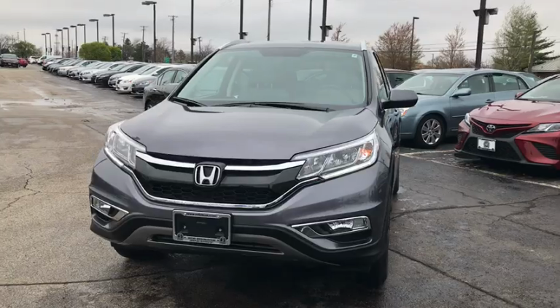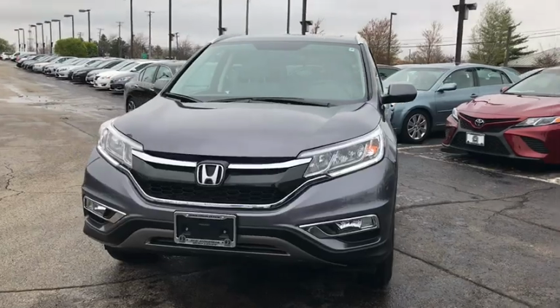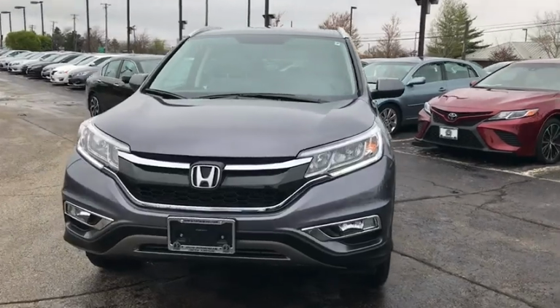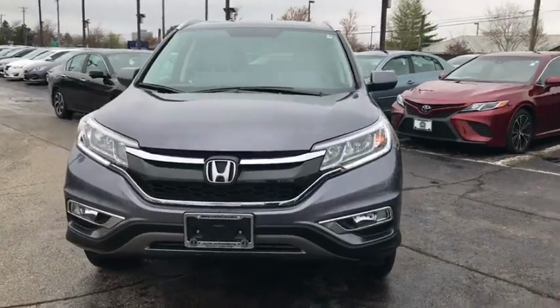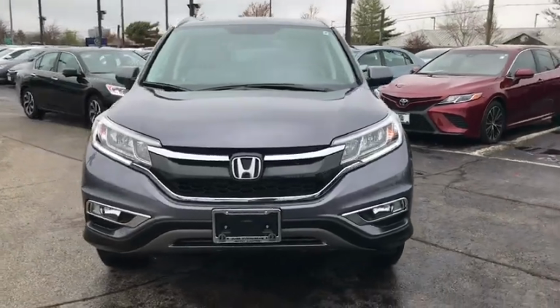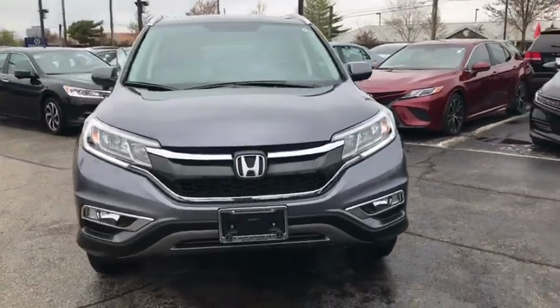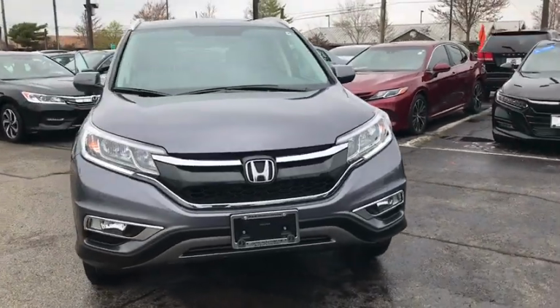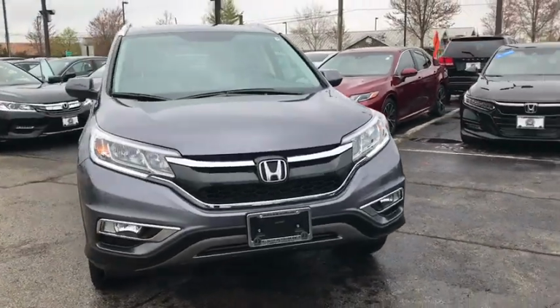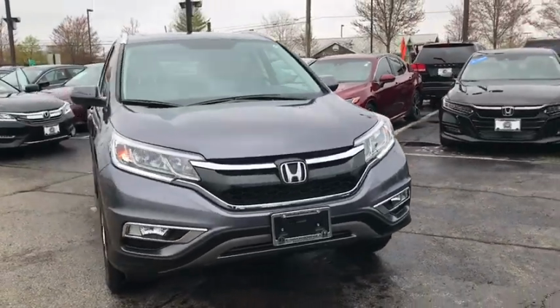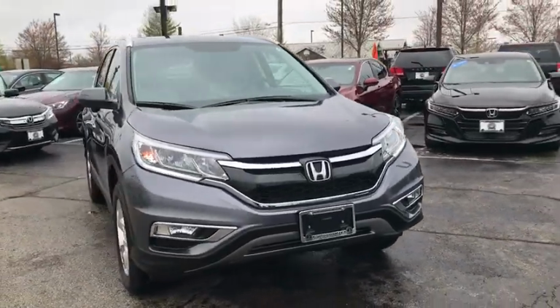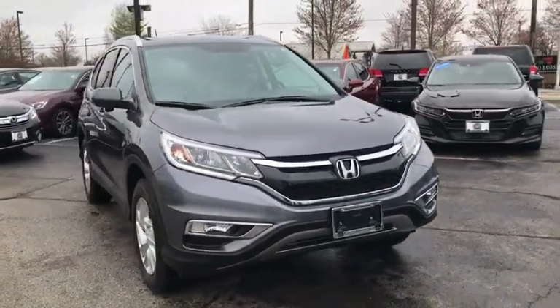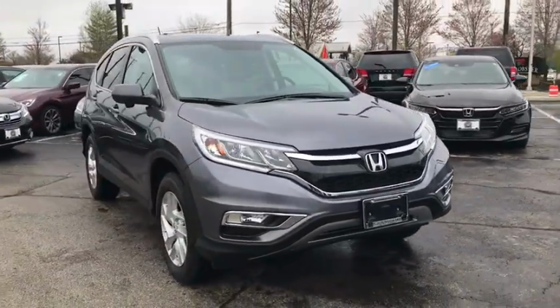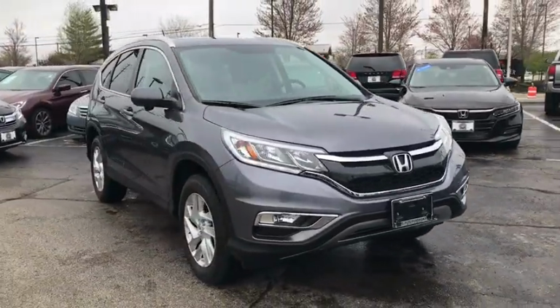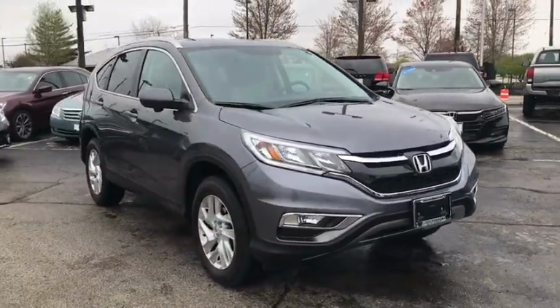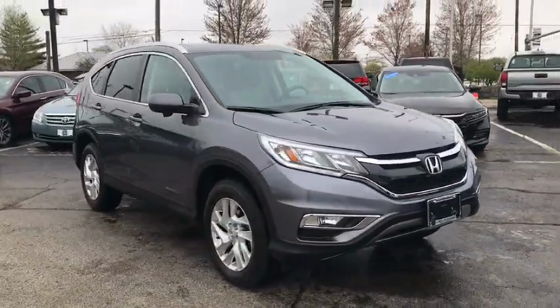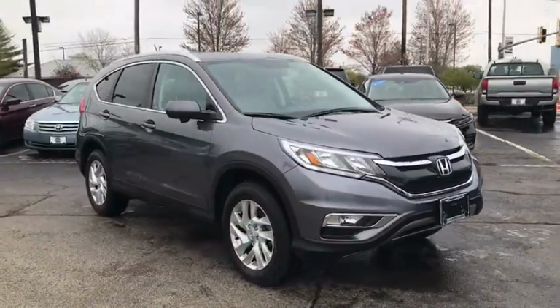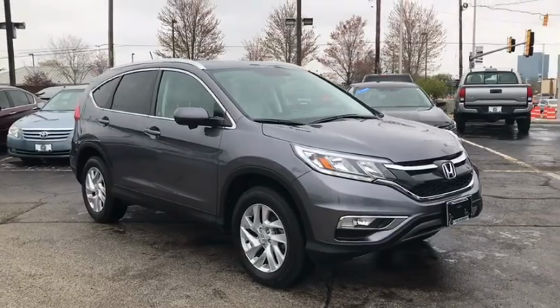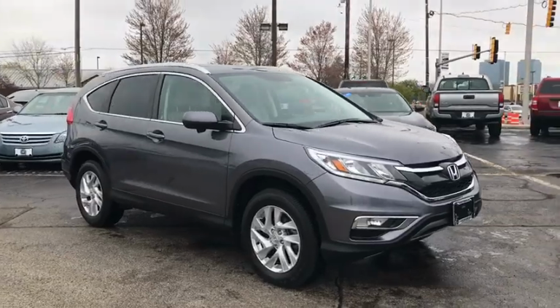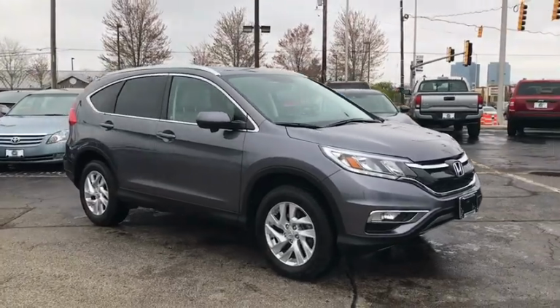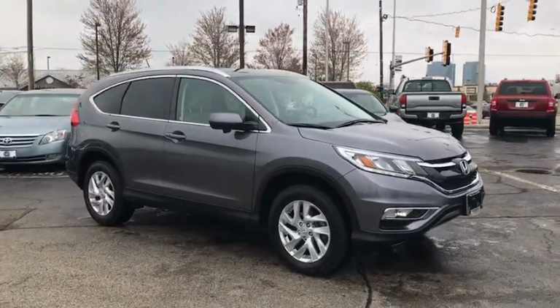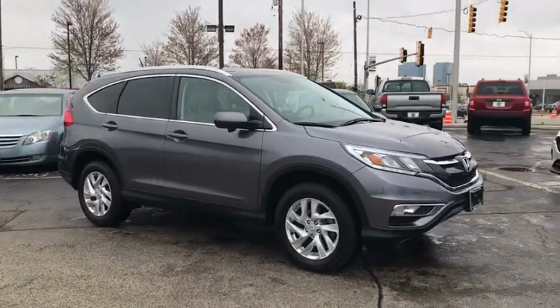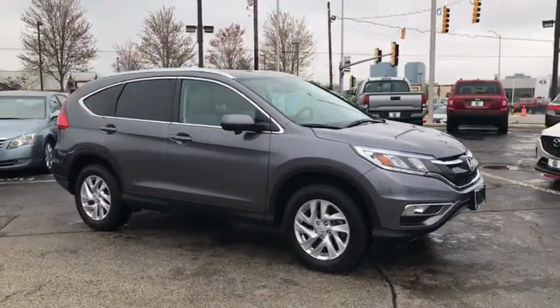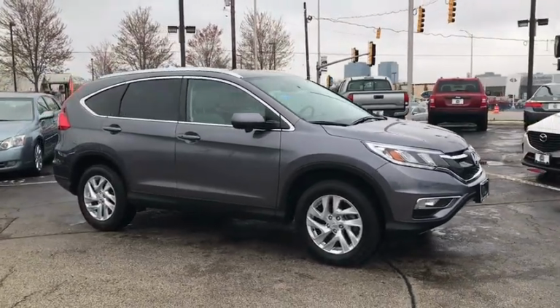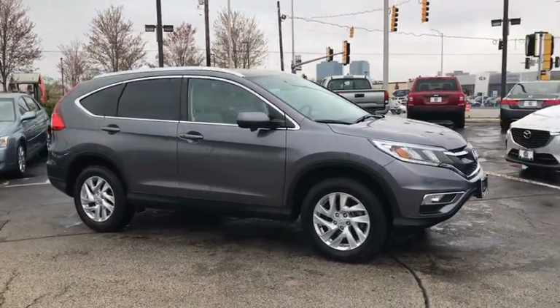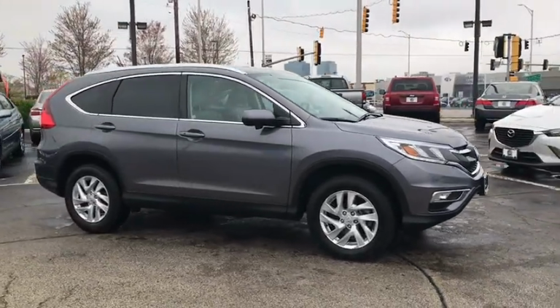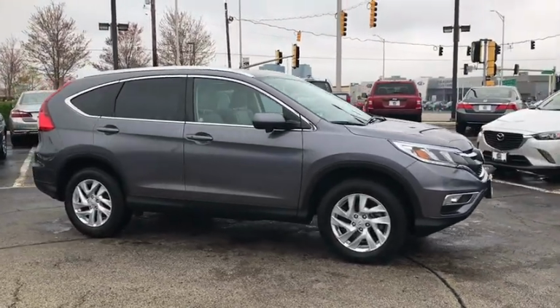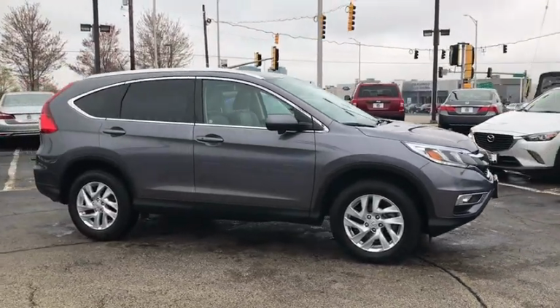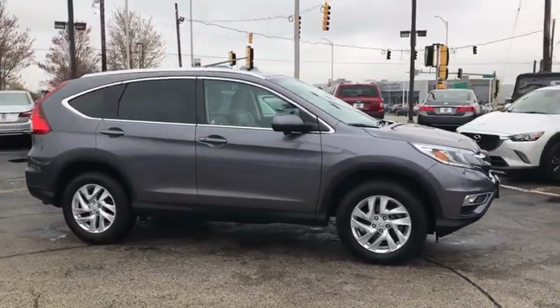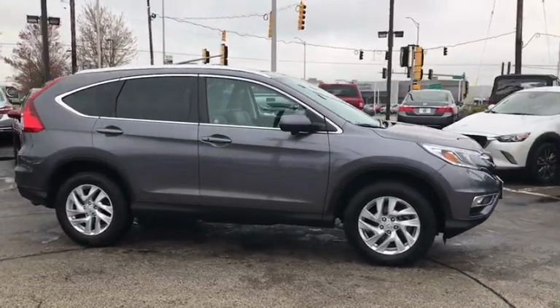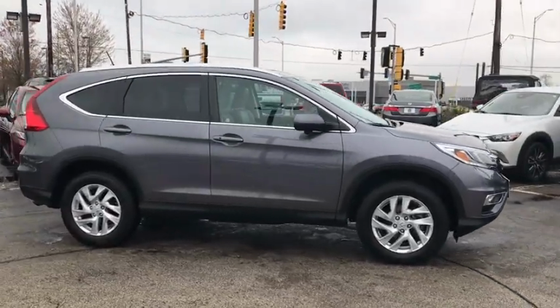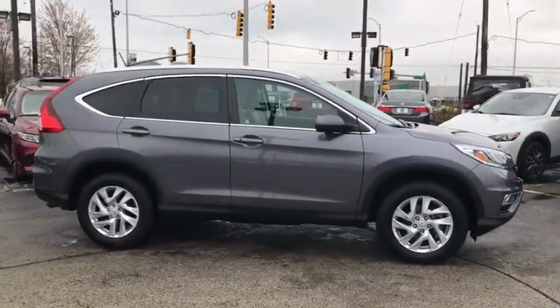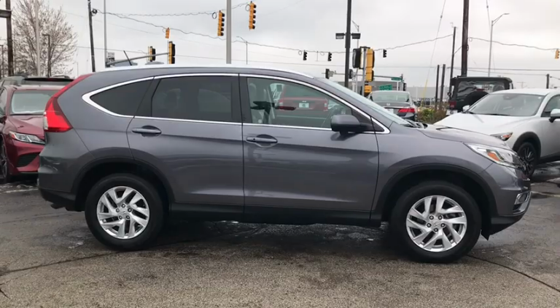A 2011 Honda CR-V — a top recommended vehicle because of its car-like driving manners, good value, cool technology, and comfy interior.